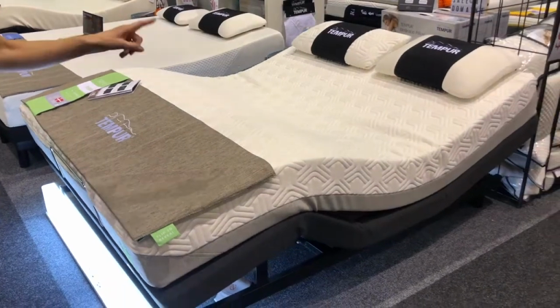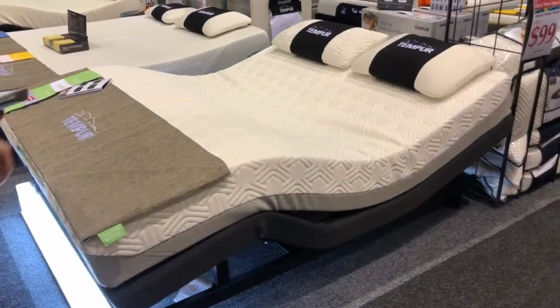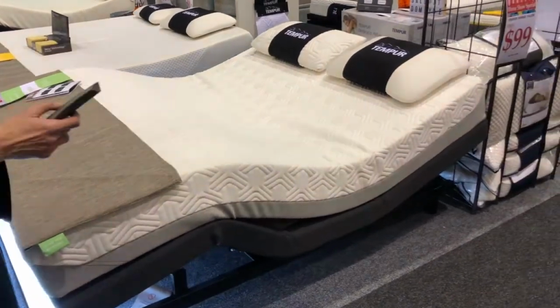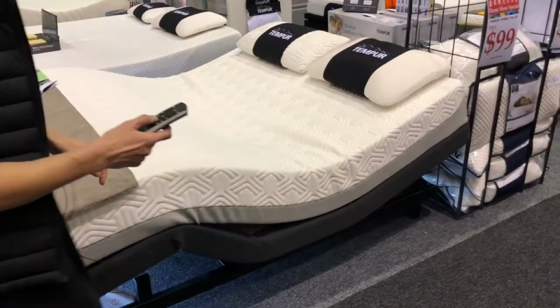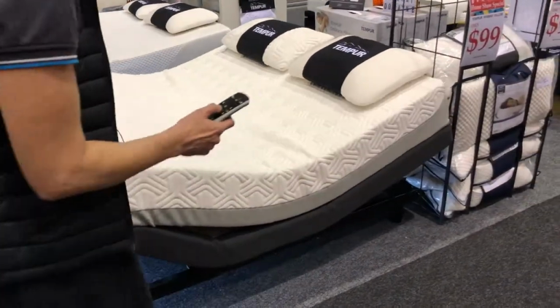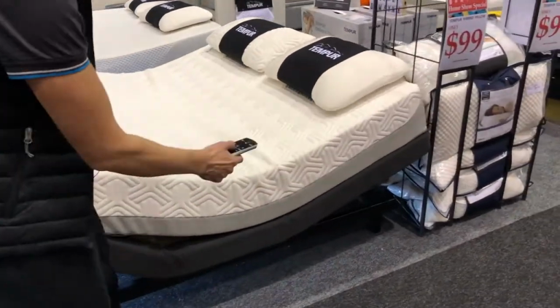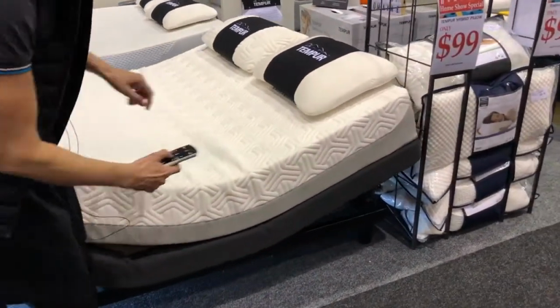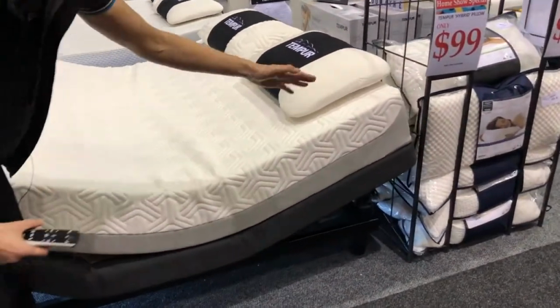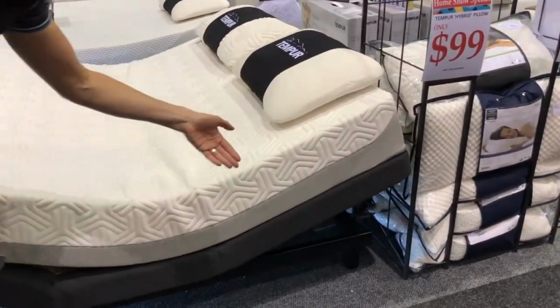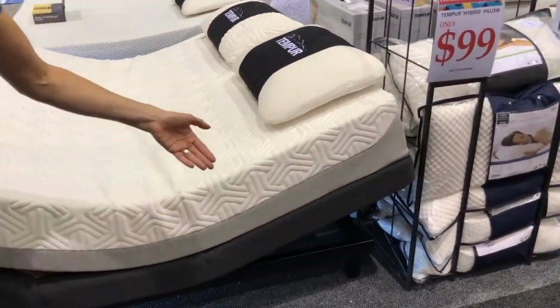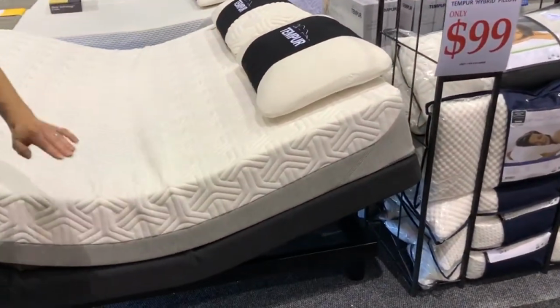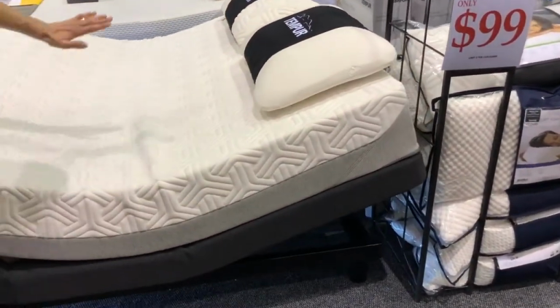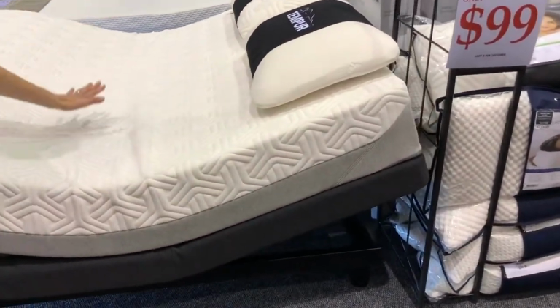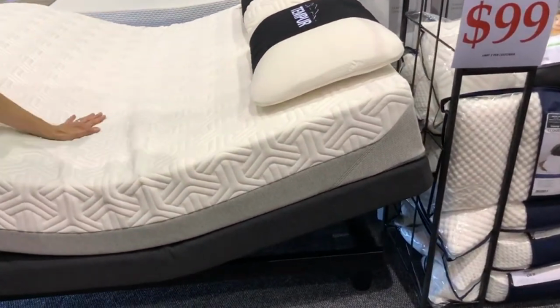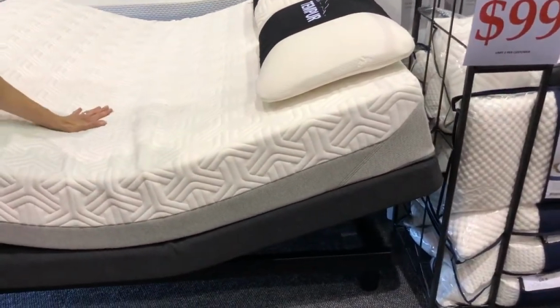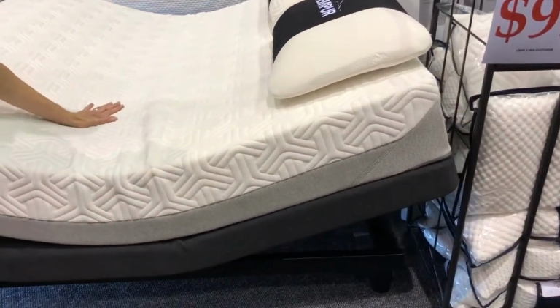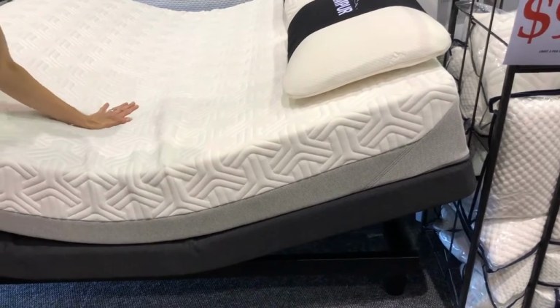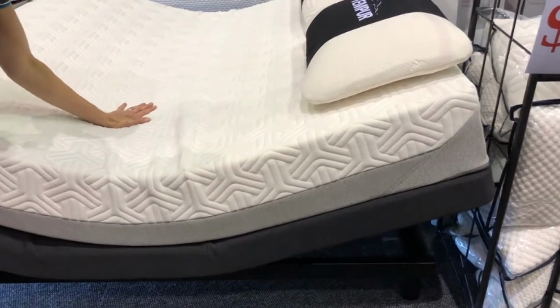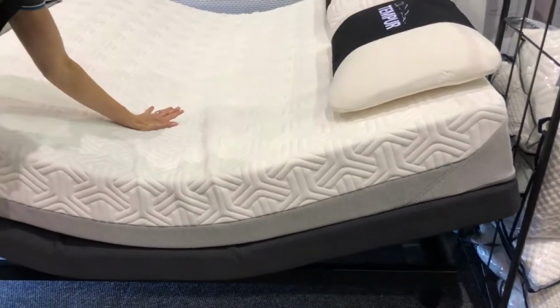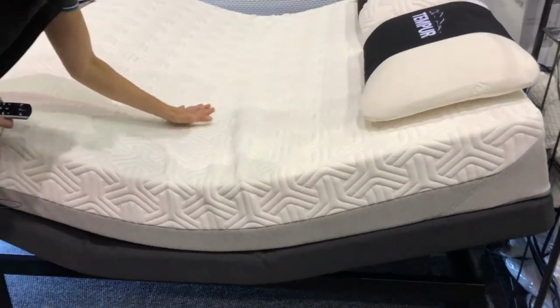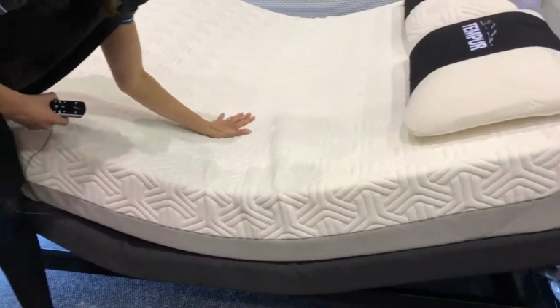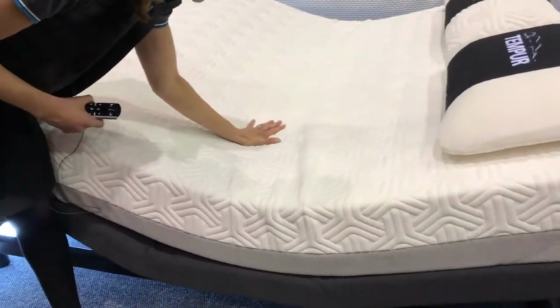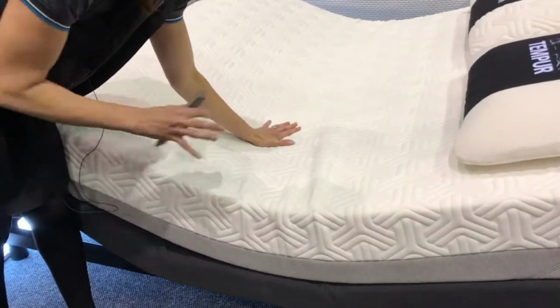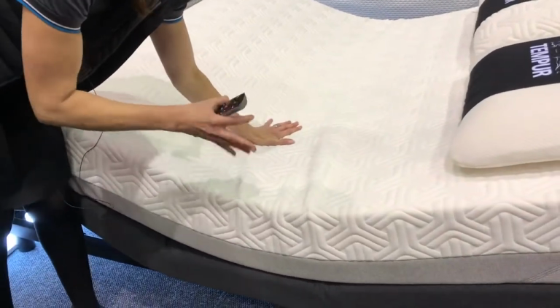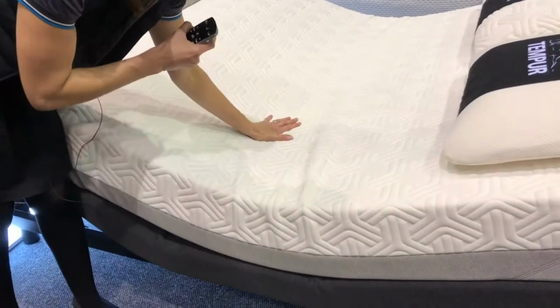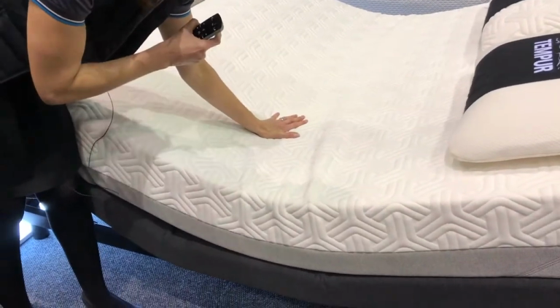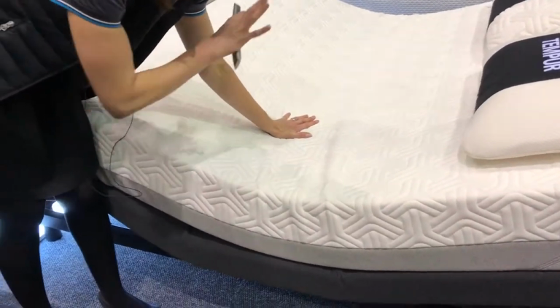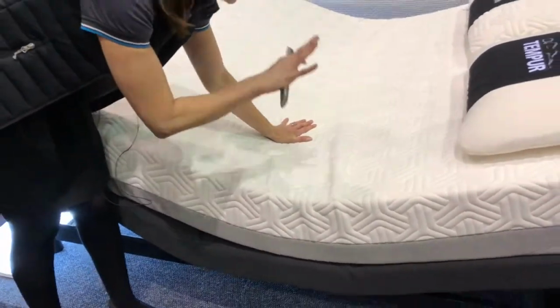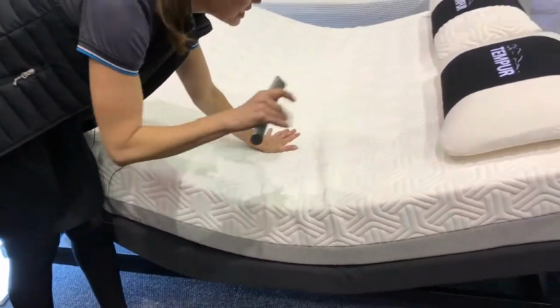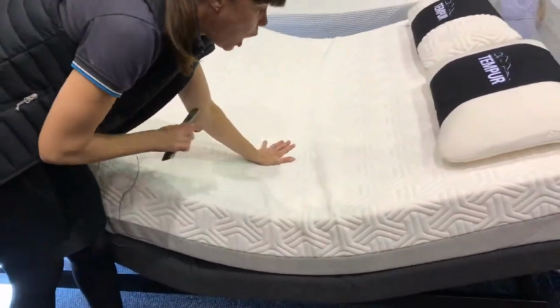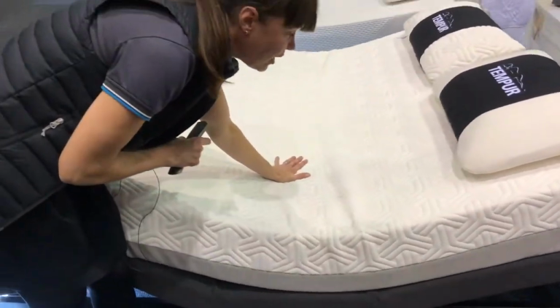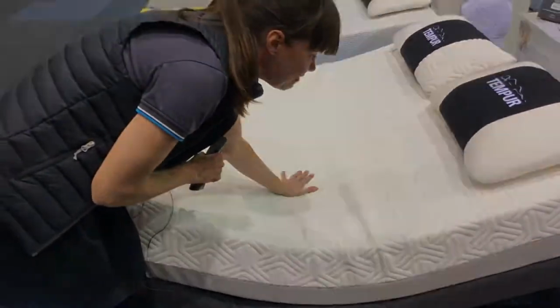It's even got an anti-snore button — it's going to raise the head up a little bit. It even comes with a massage feature, which vibrates and gives a gentle relaxation, taking it to a whole other level.